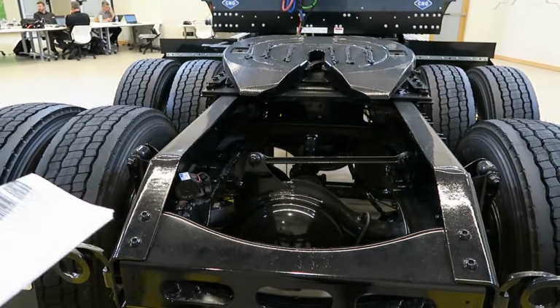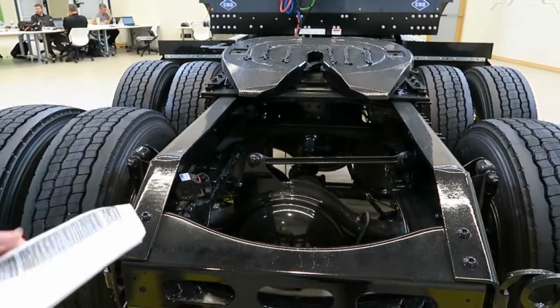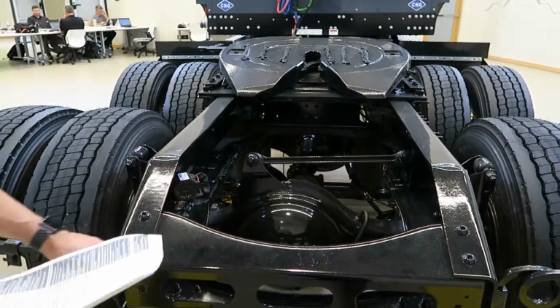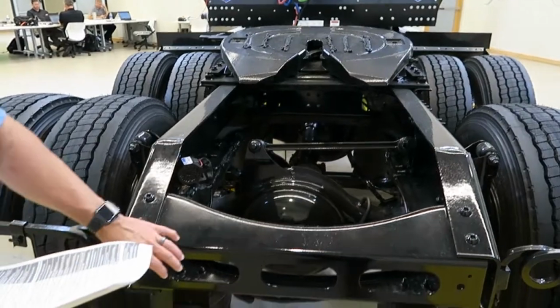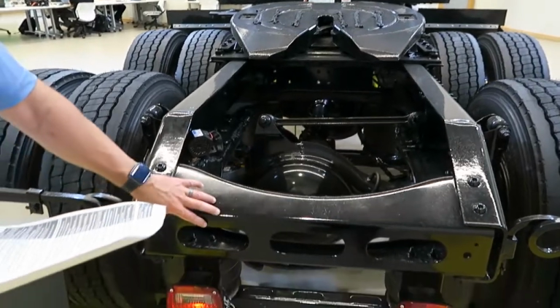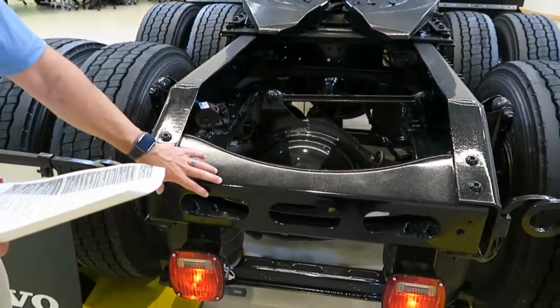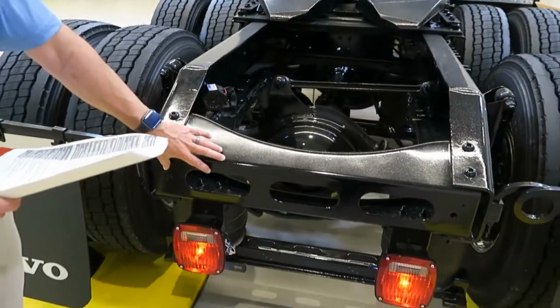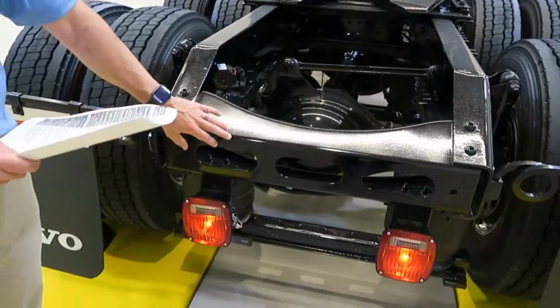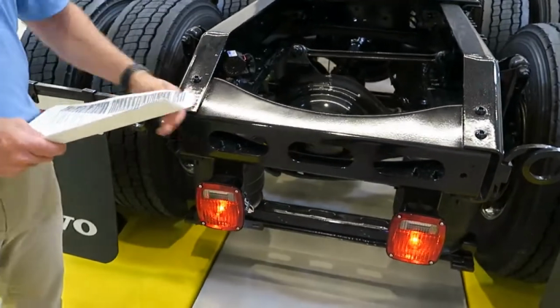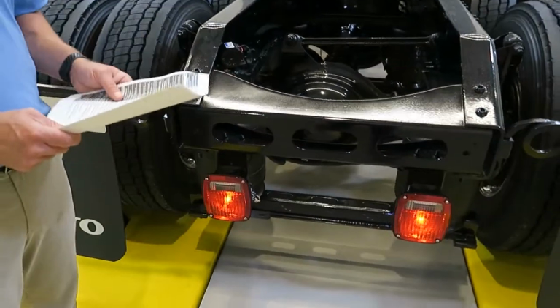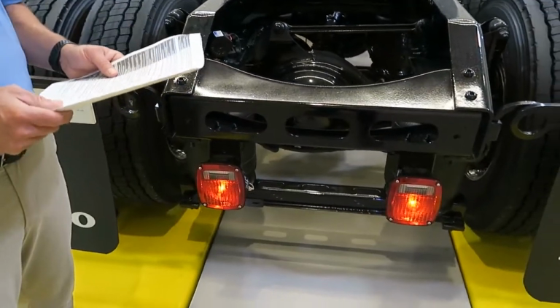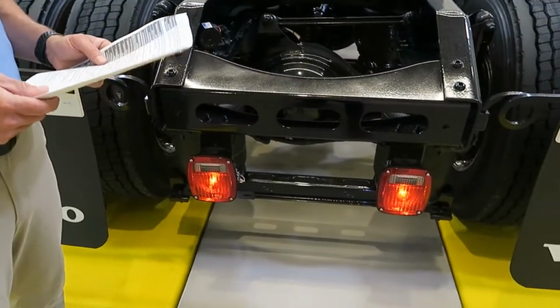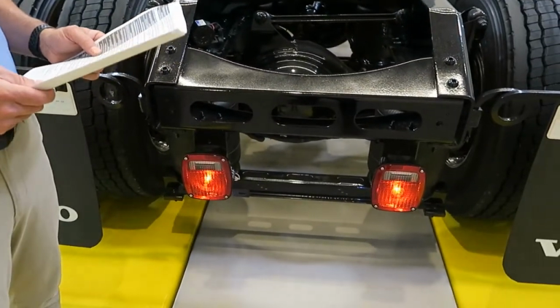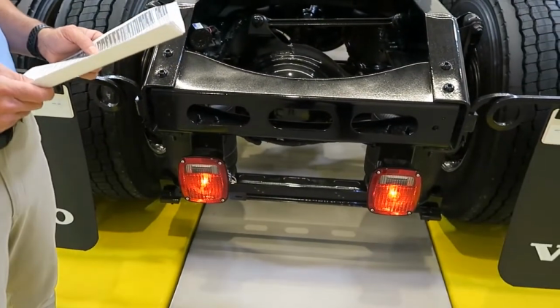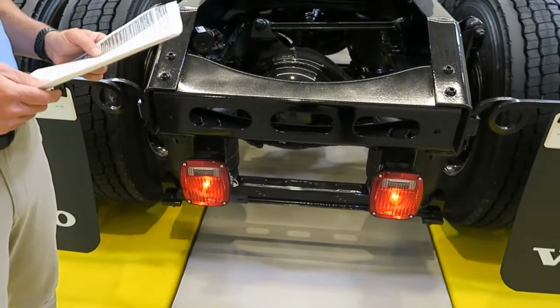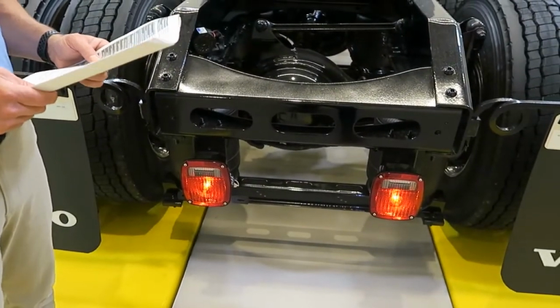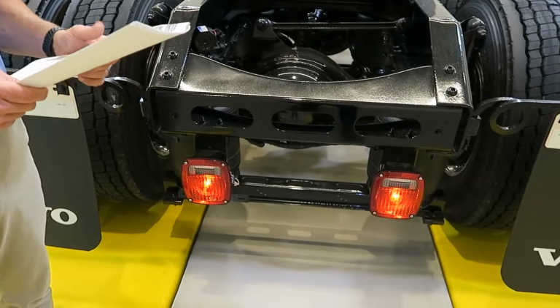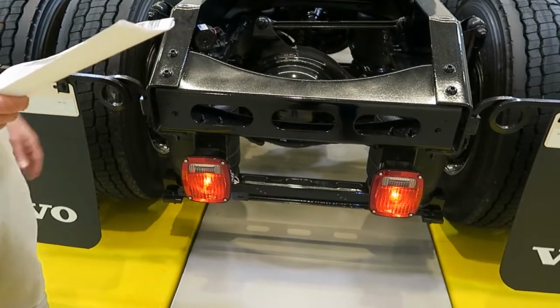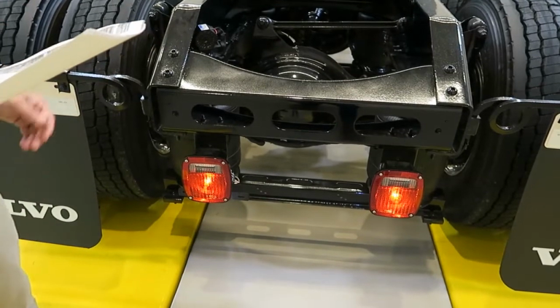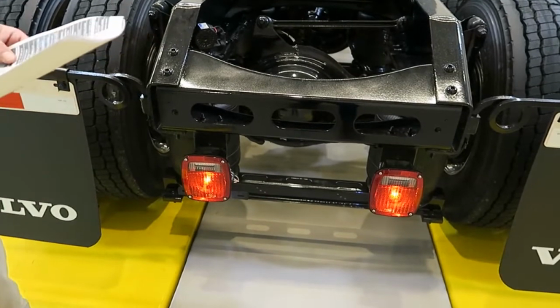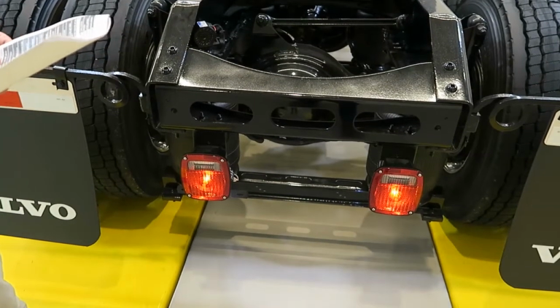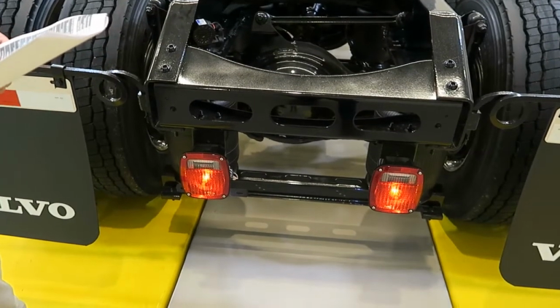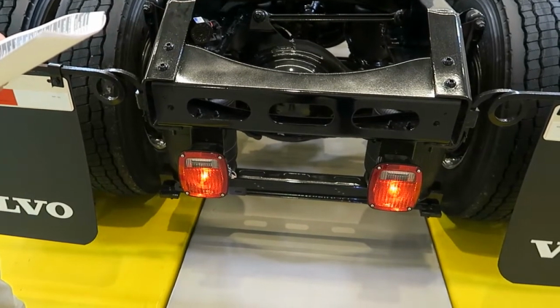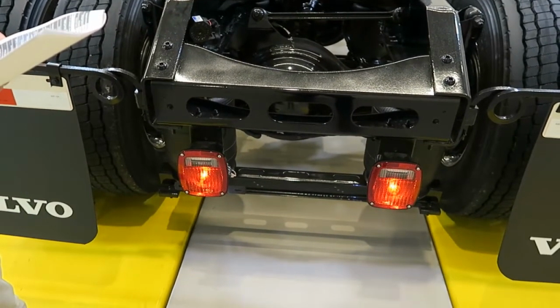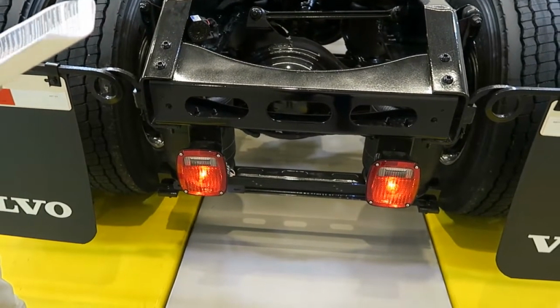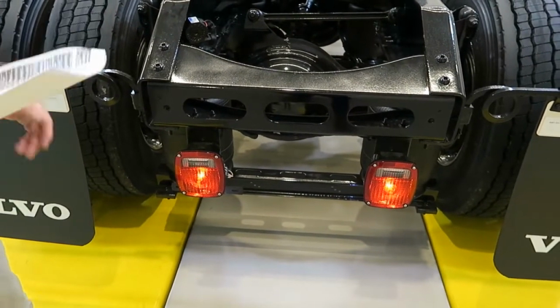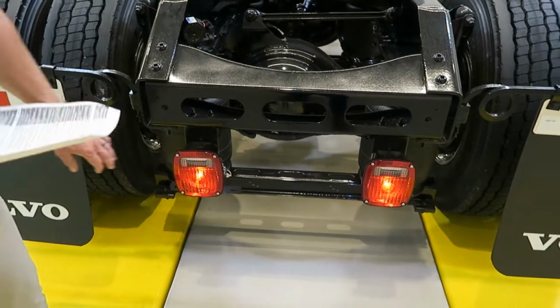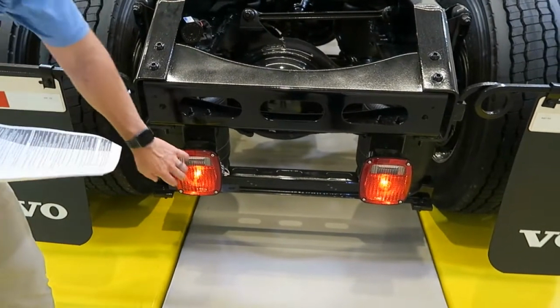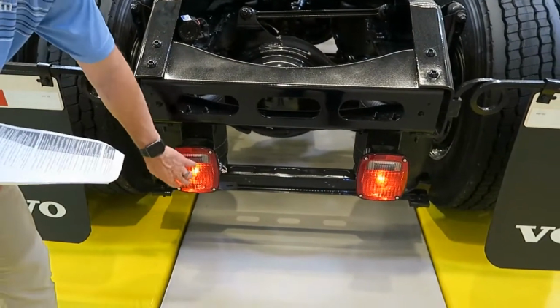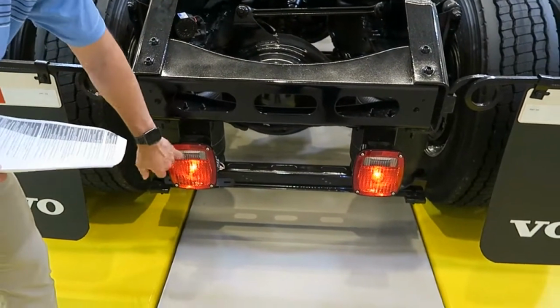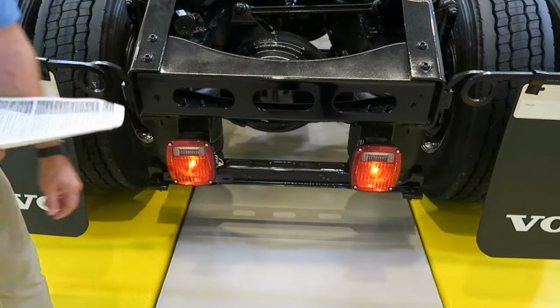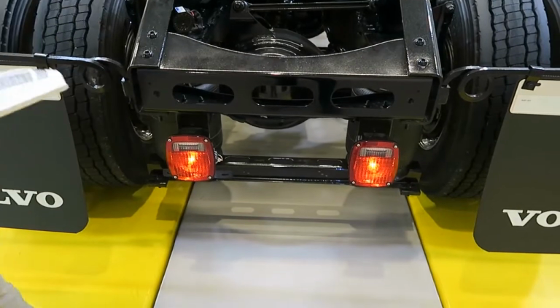There will be a pintle hook on the remainder of the build after the pilot — it's a 4,000-pound Holland pintle hook. We have dual LED taillights with integrated backup light.